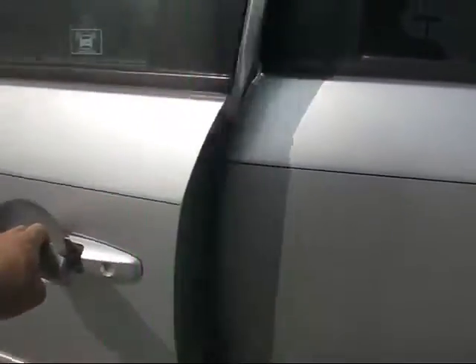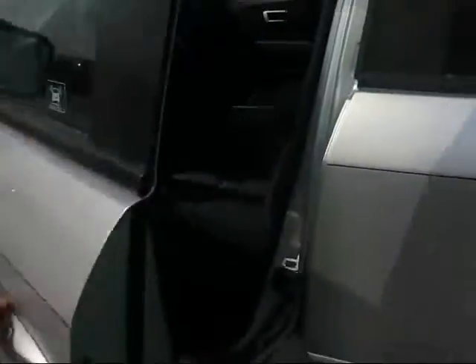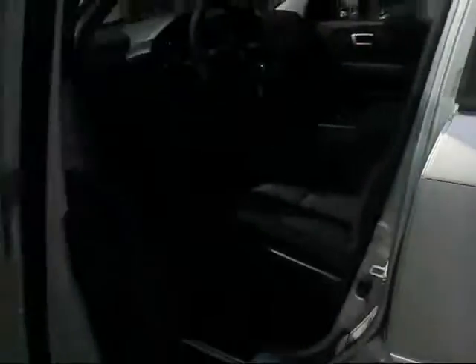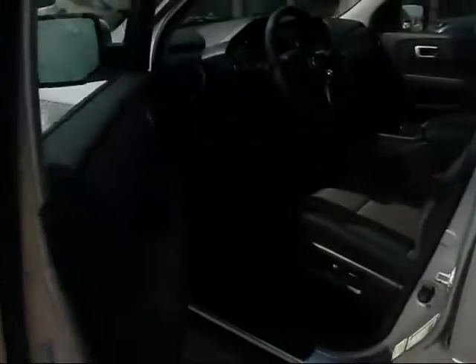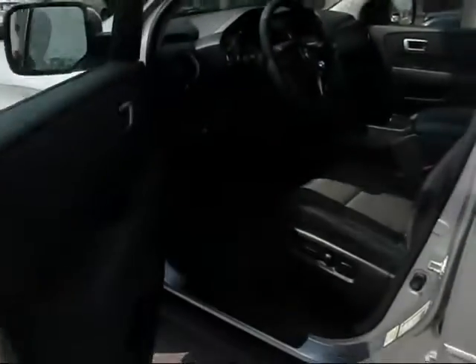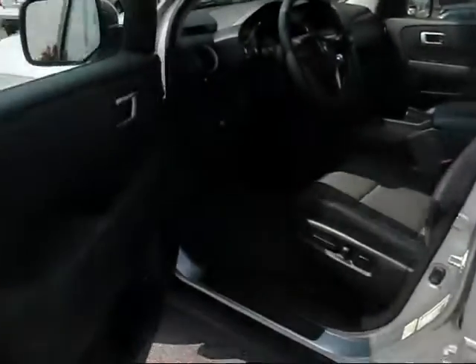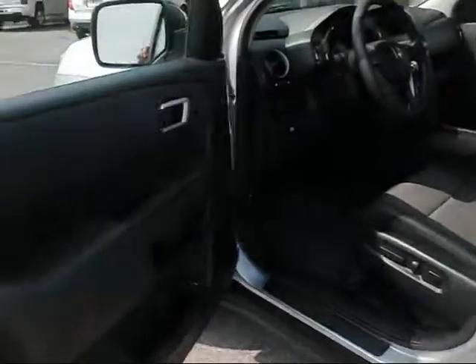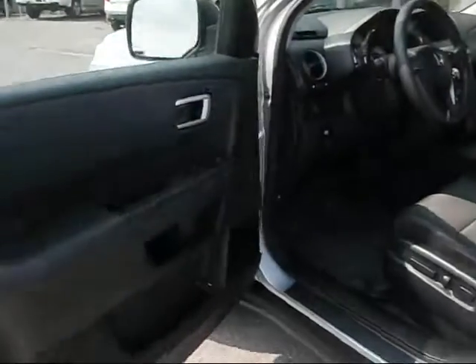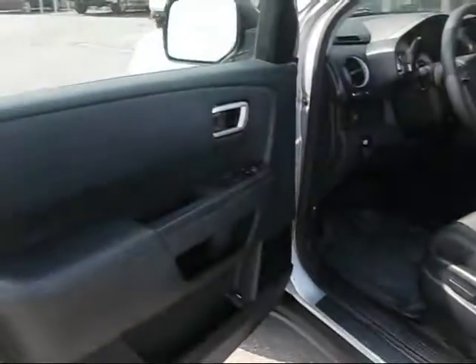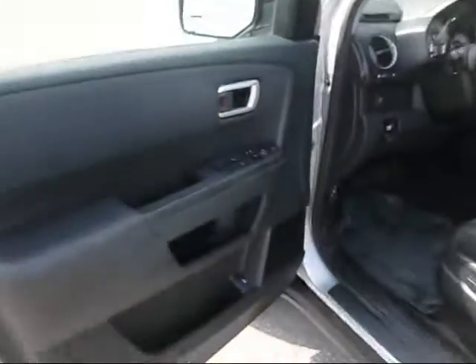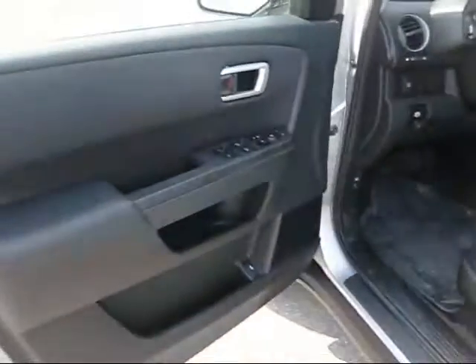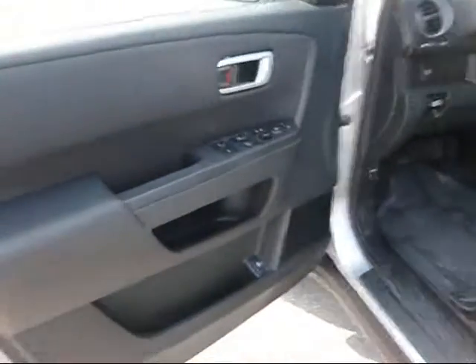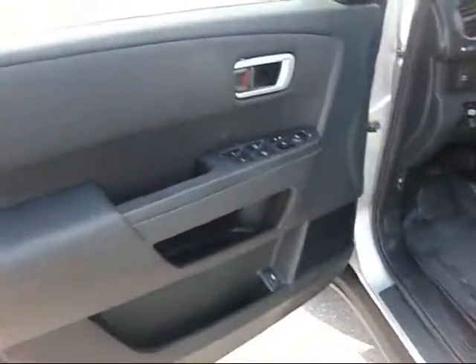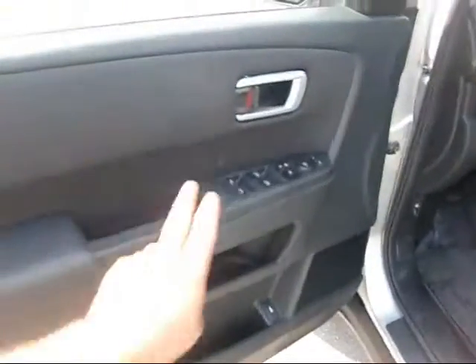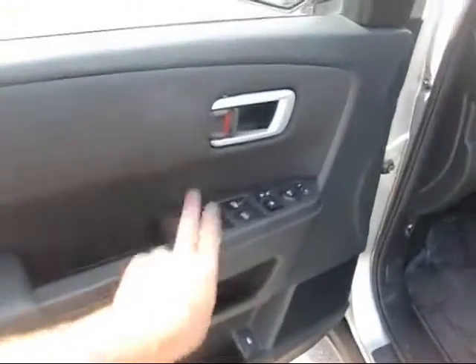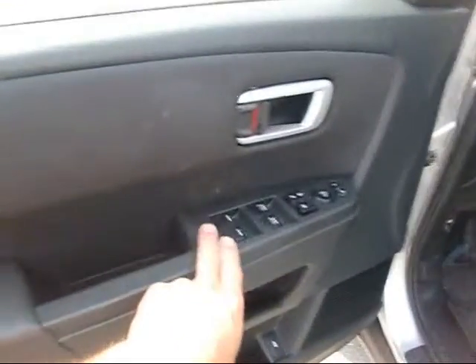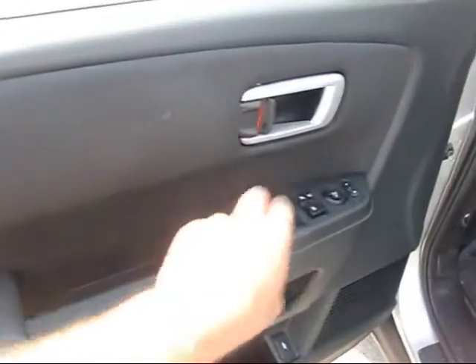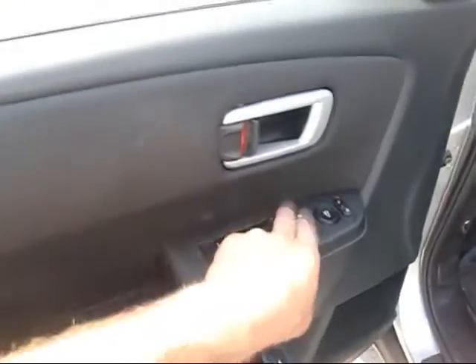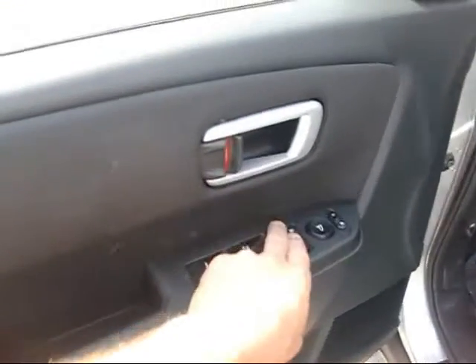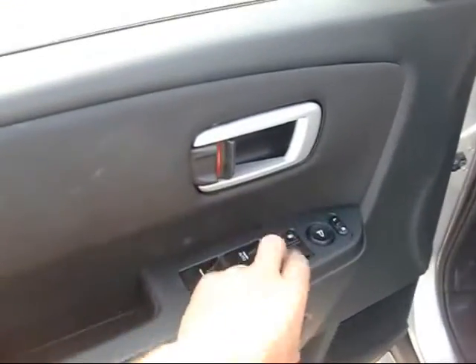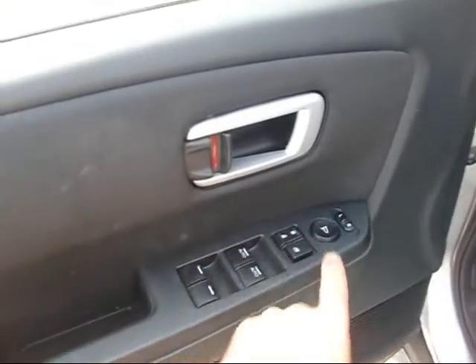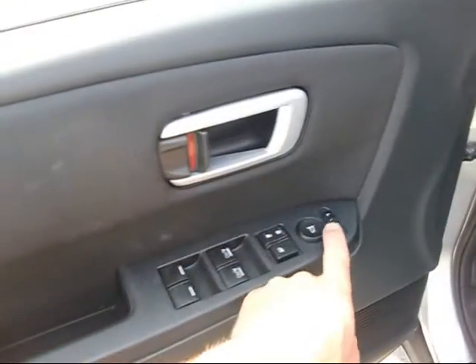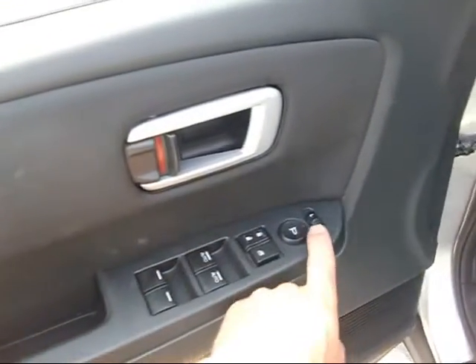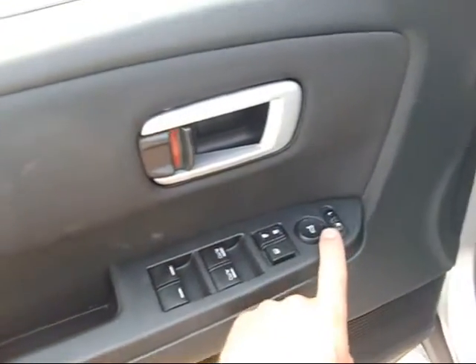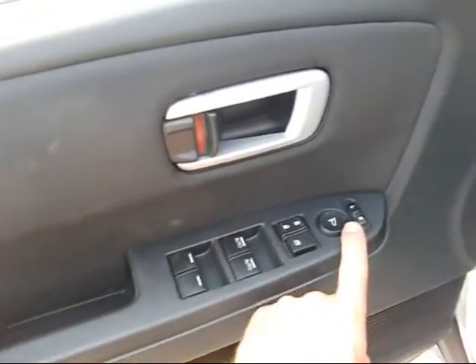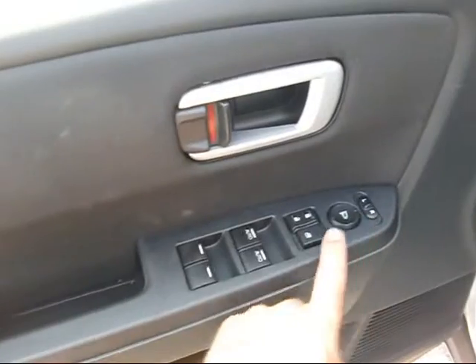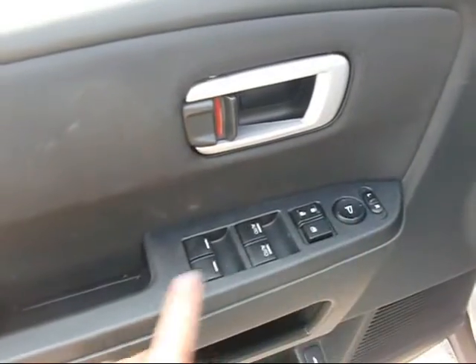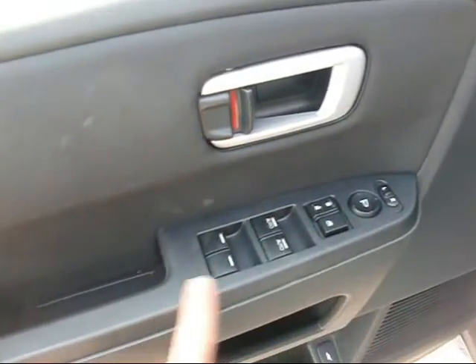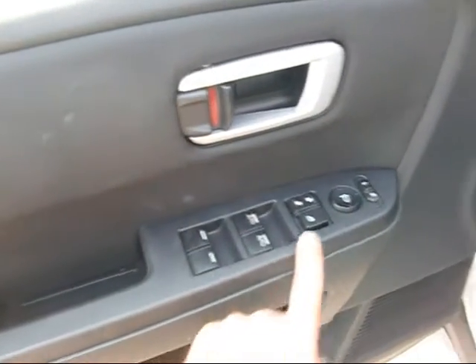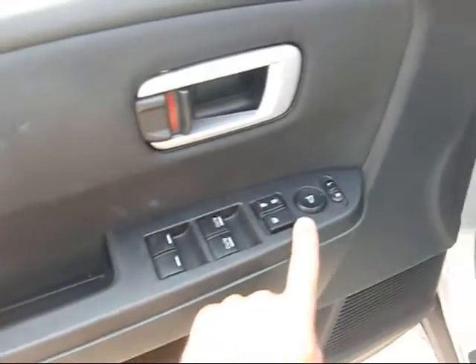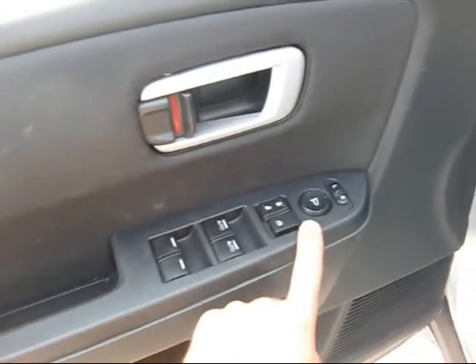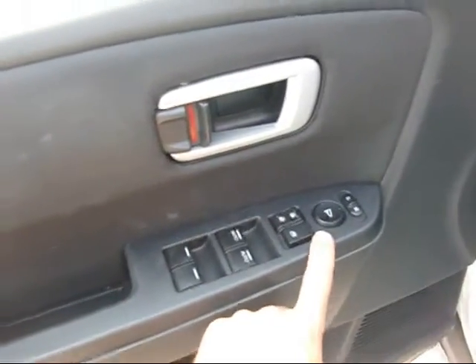Let's open it up and show you a couple of cool features. We've got the power windows, power door locks, and of course the power mirrors right here — everything at your fingertips.